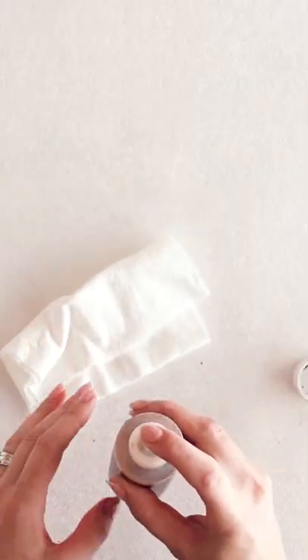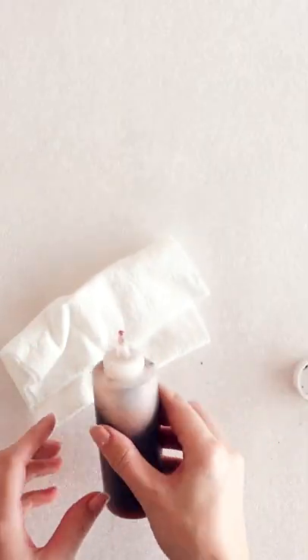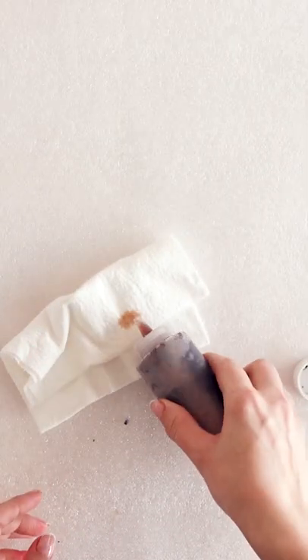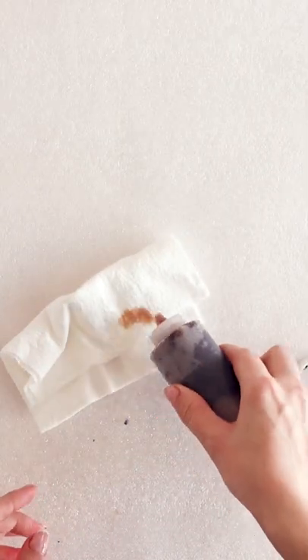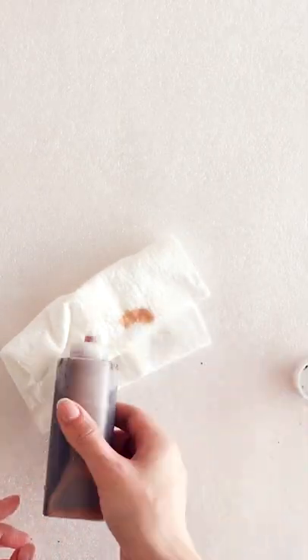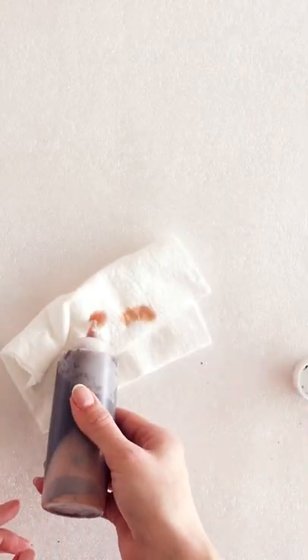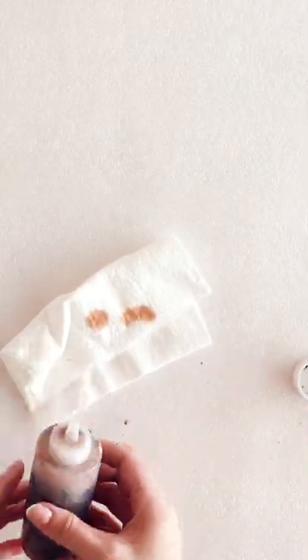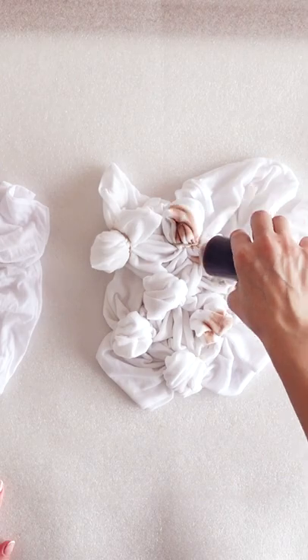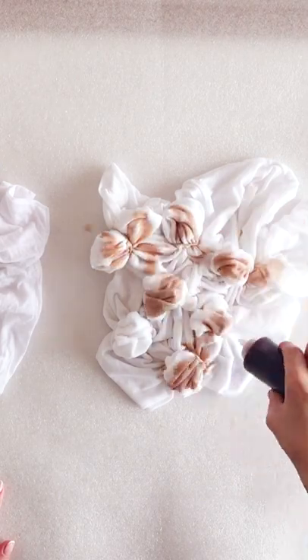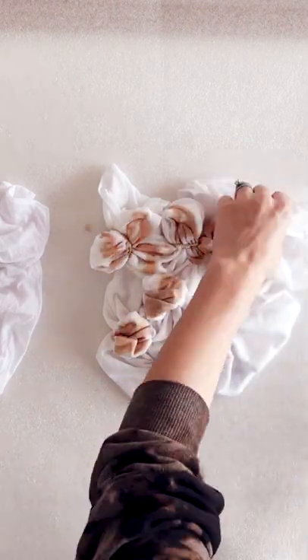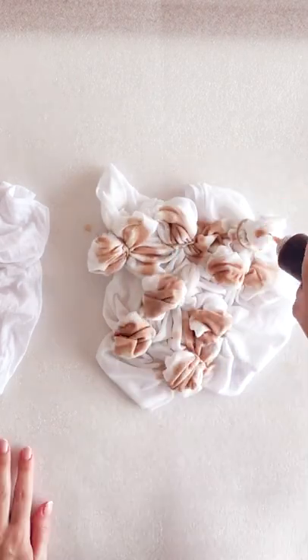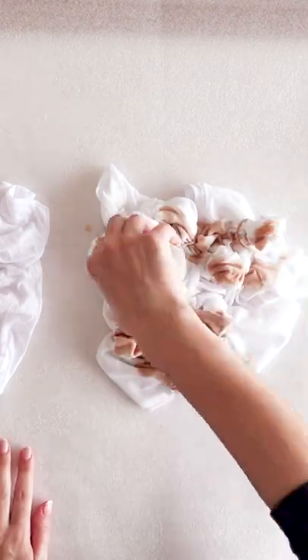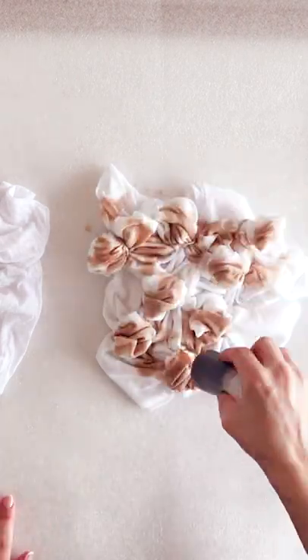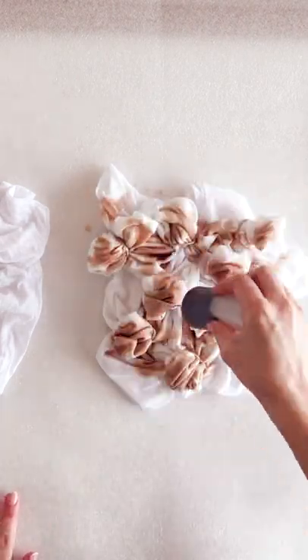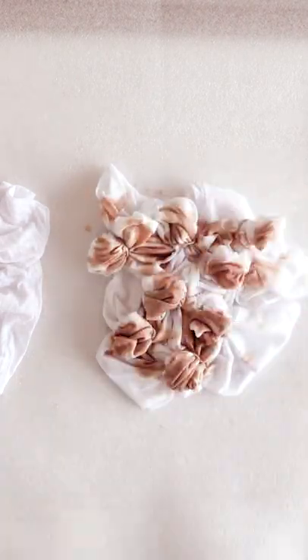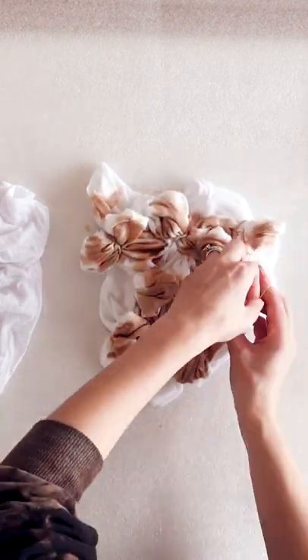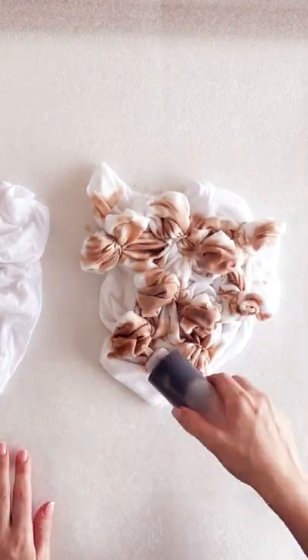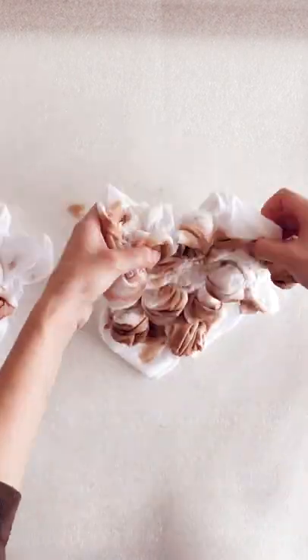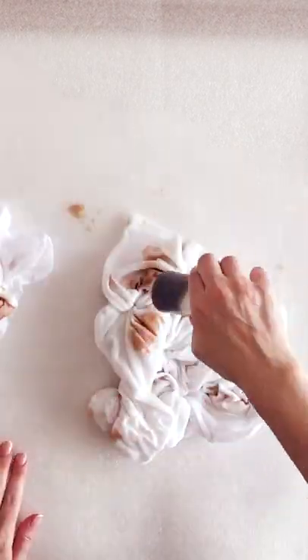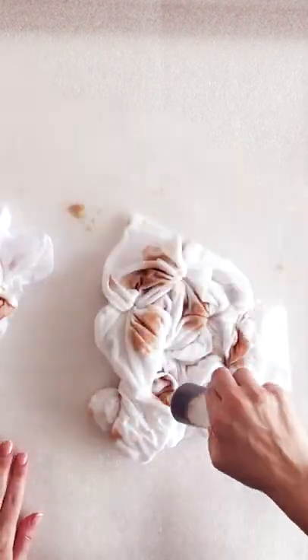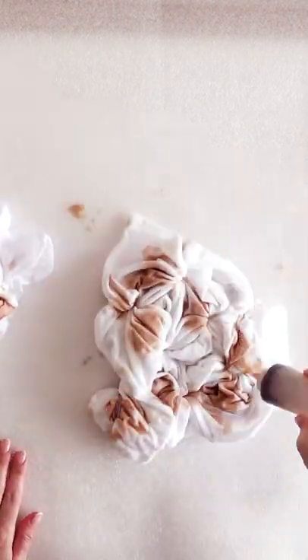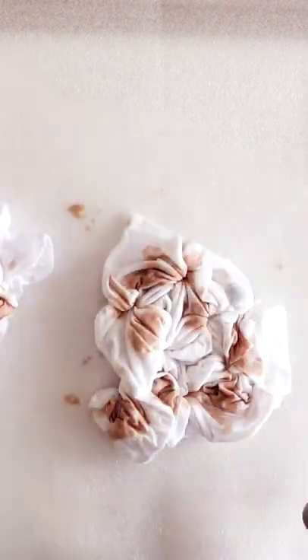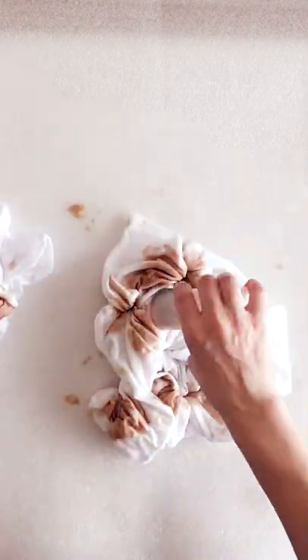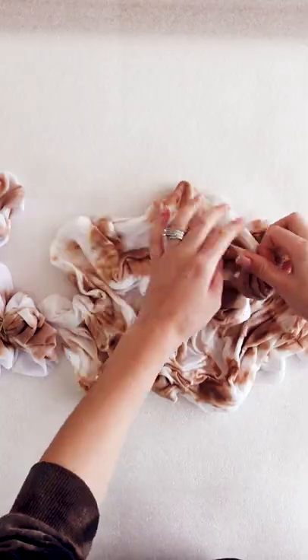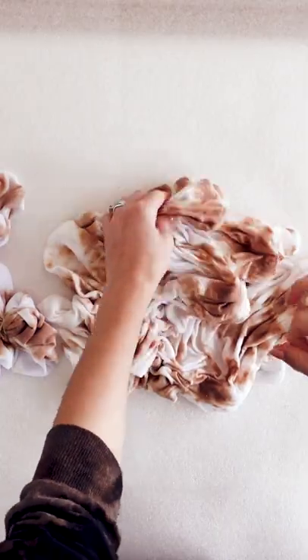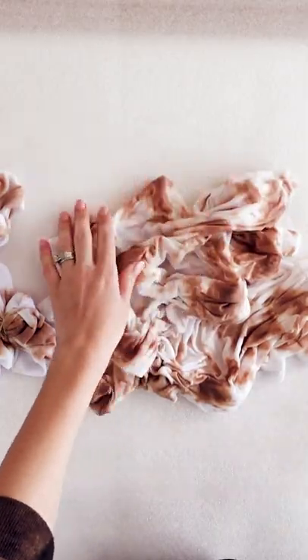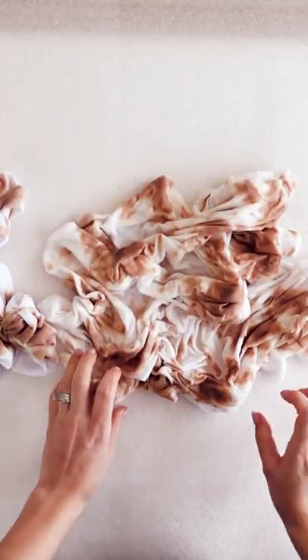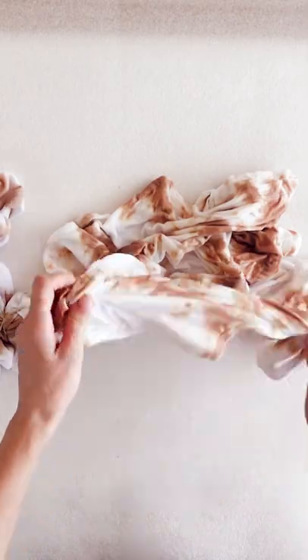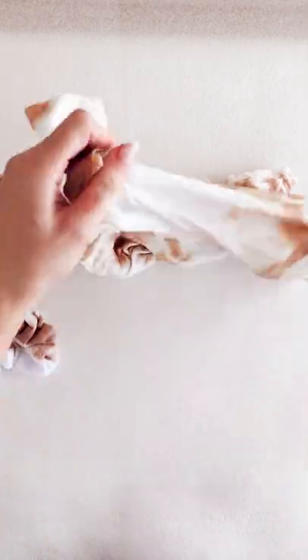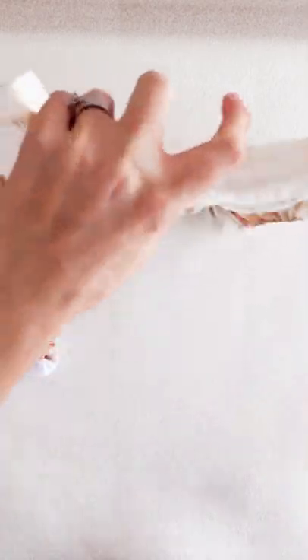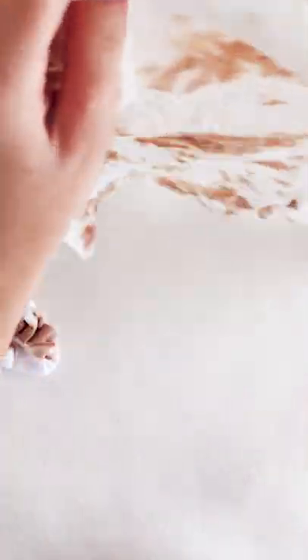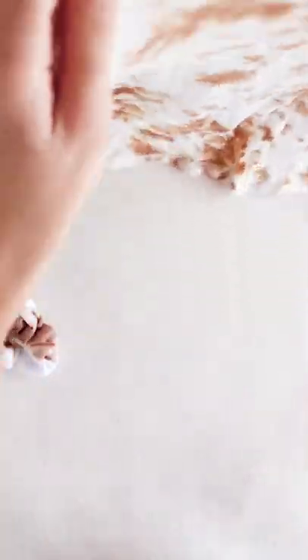Now squeeze some color onto your t-shirt, making sure you leave plenty of white areas. Flip your t-shirt over and make sure you do the back side as well.